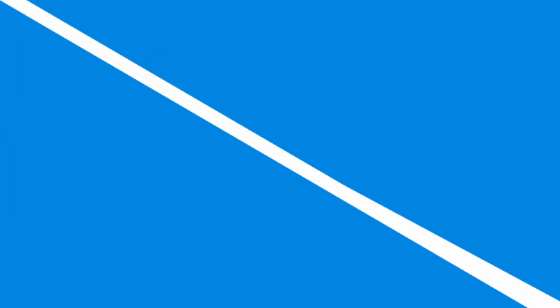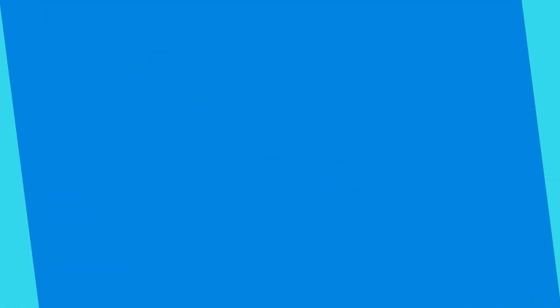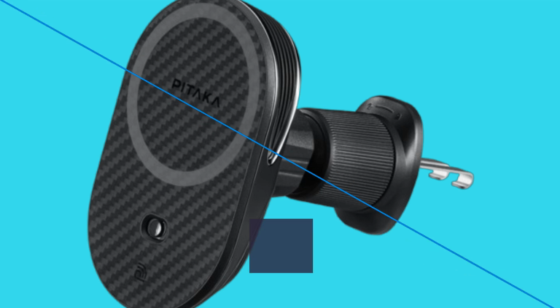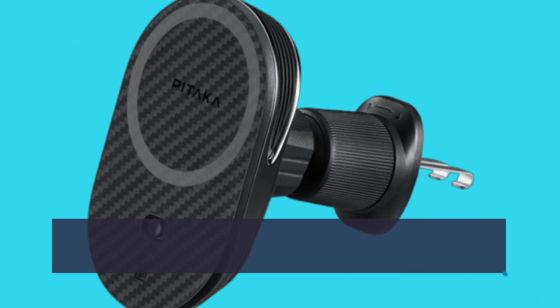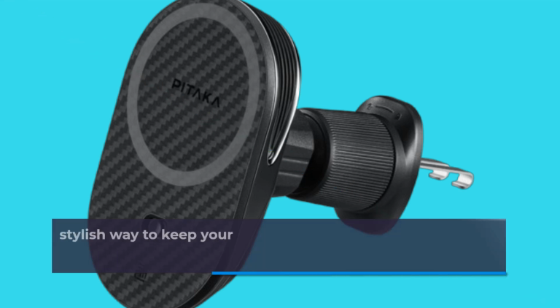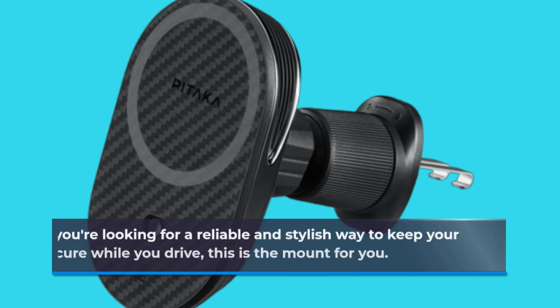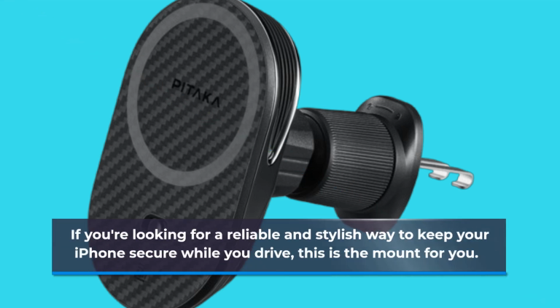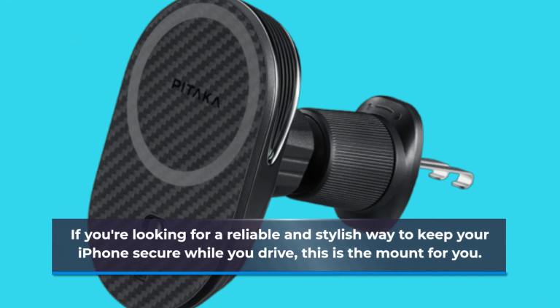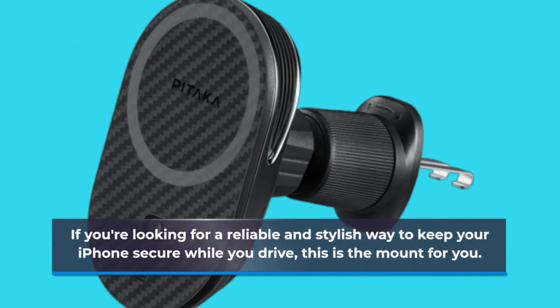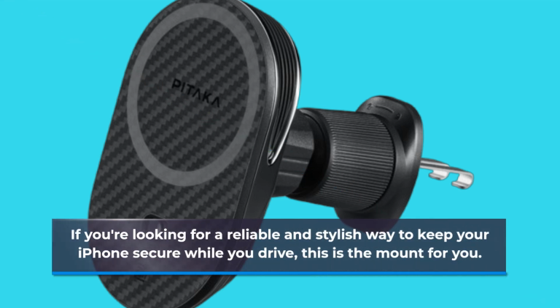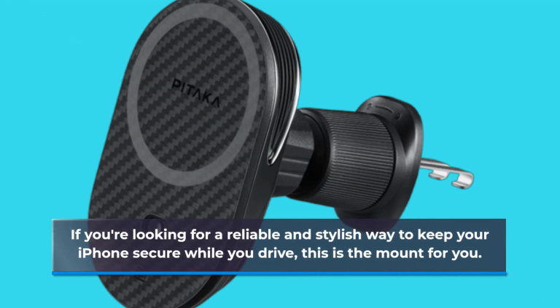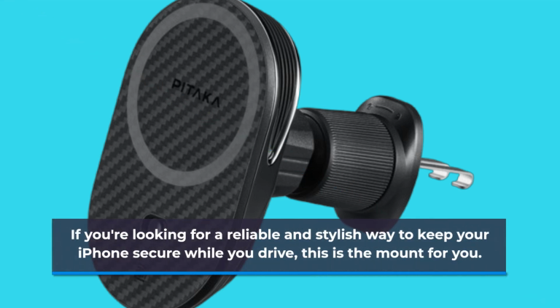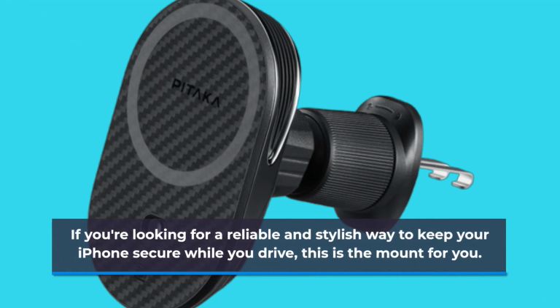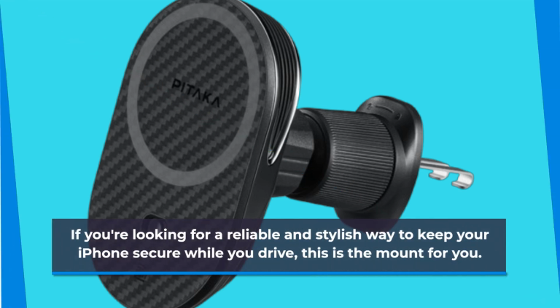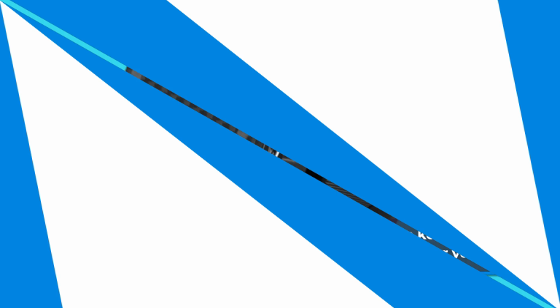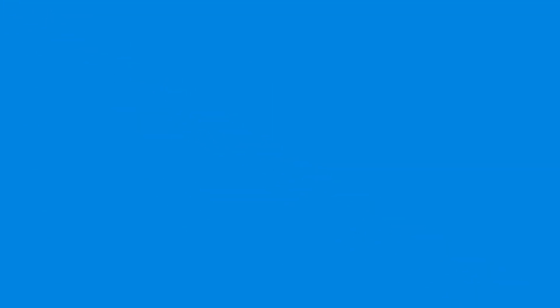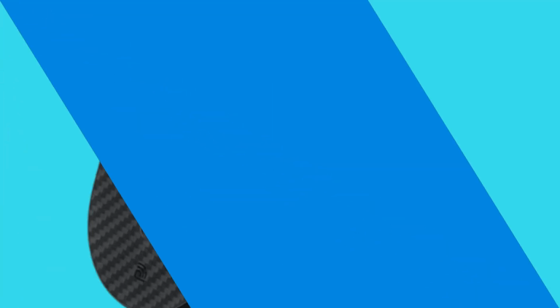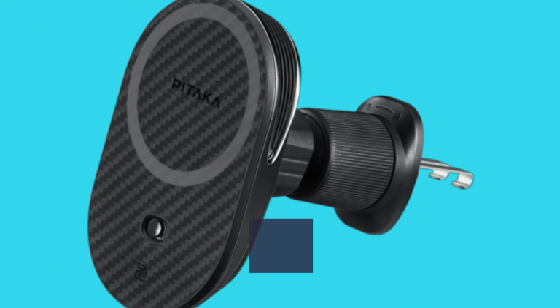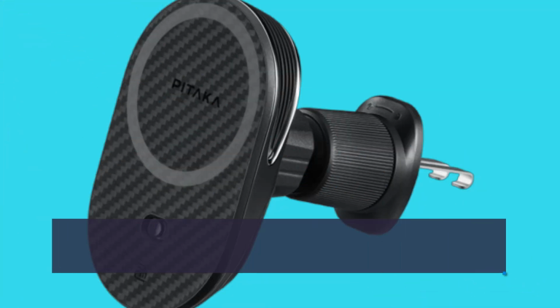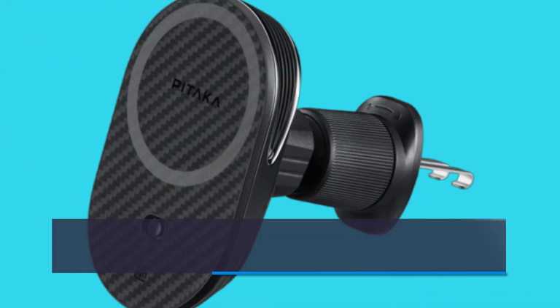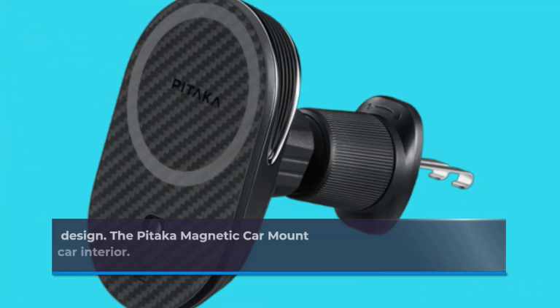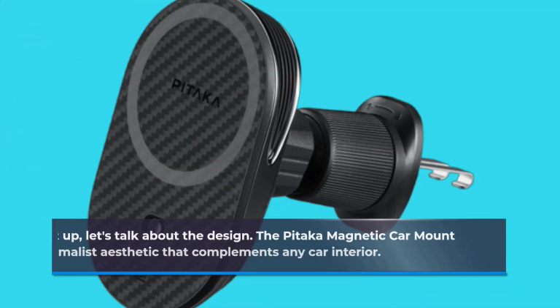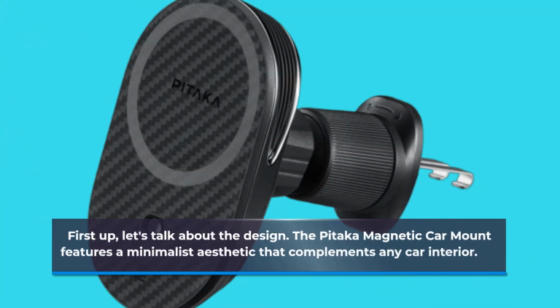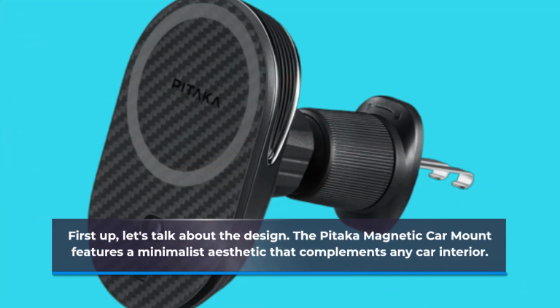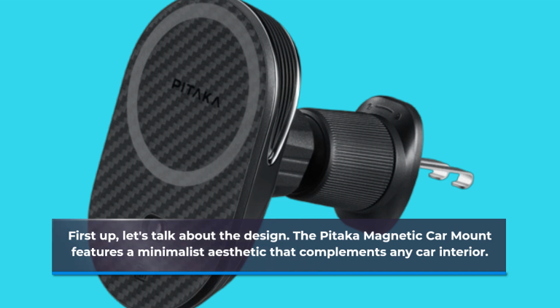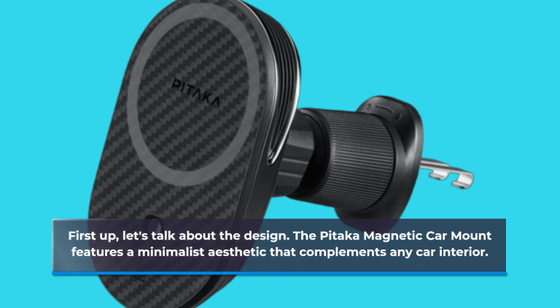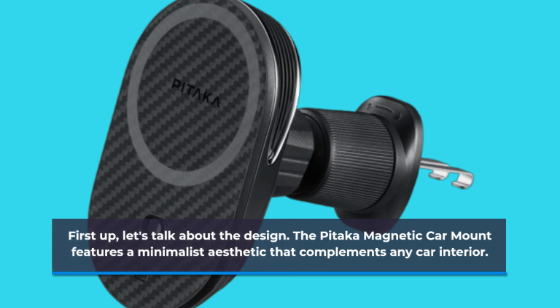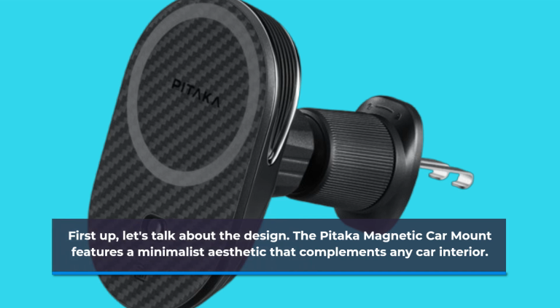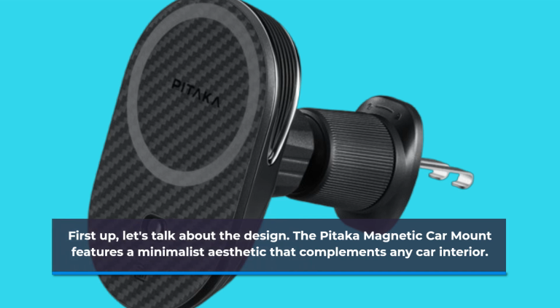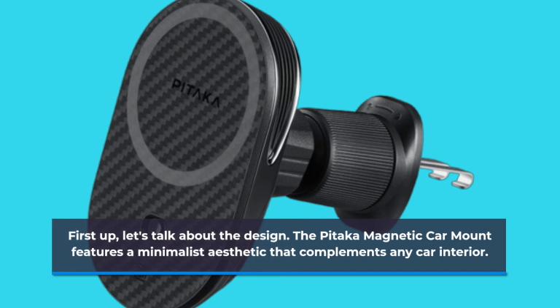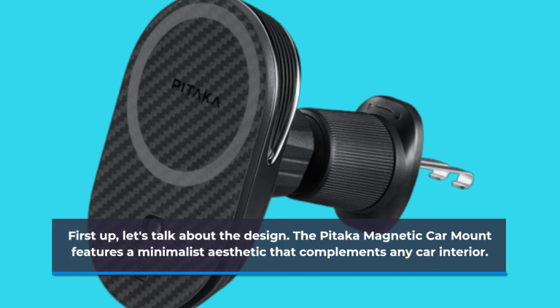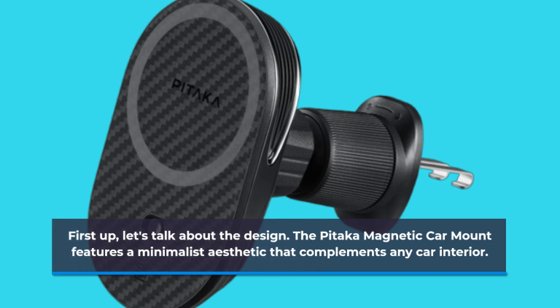If you're looking for a reliable and stylish way to keep your iPhone secure while you drive, this is the mount for you. First up, let's talk about the design. The Pataka Magnetic Car Mount features a minimalist aesthetic that complements any car interior.